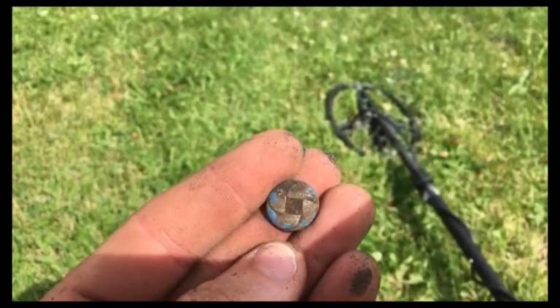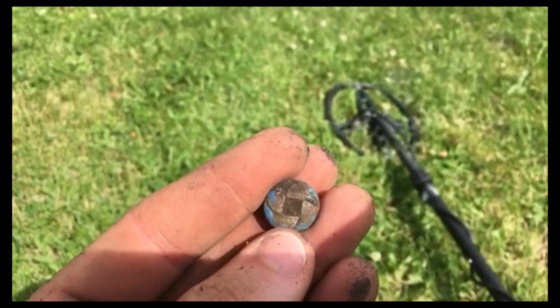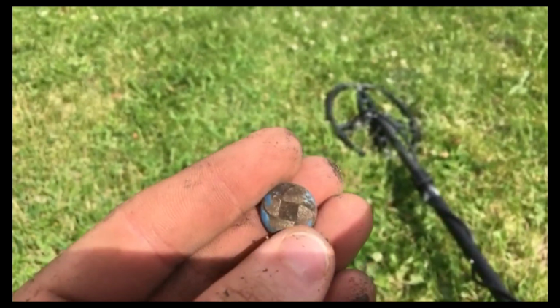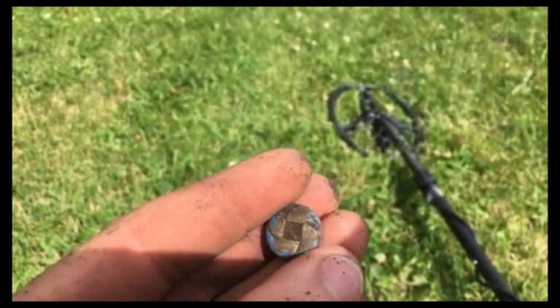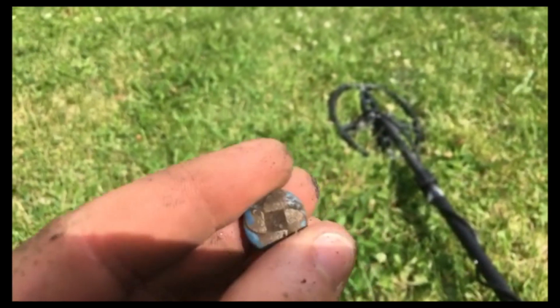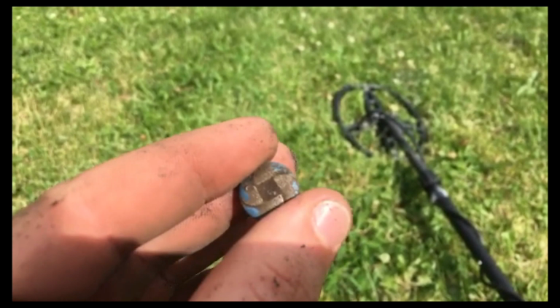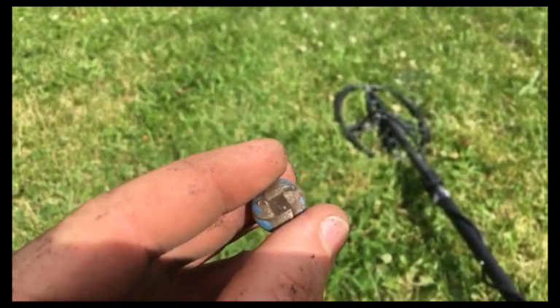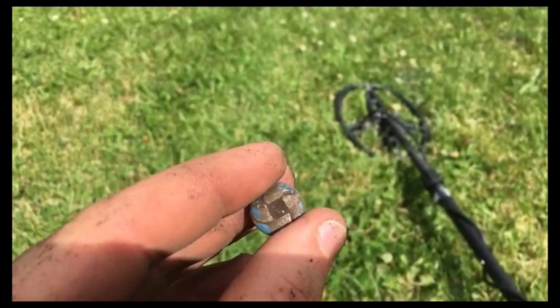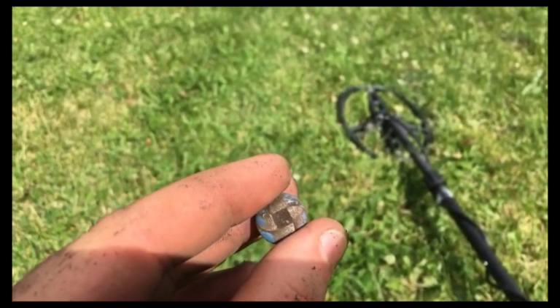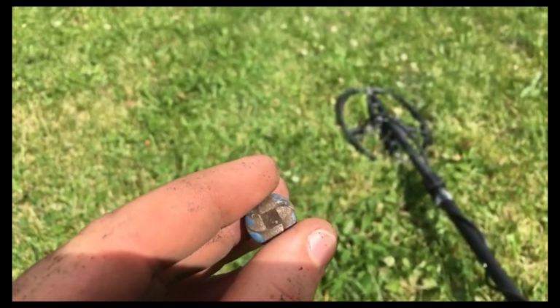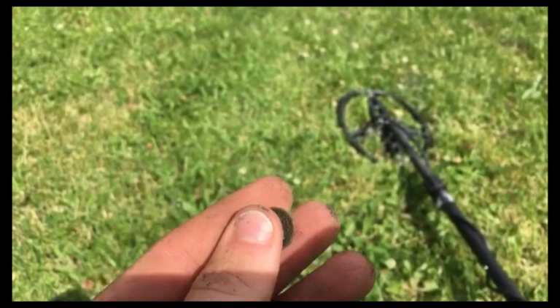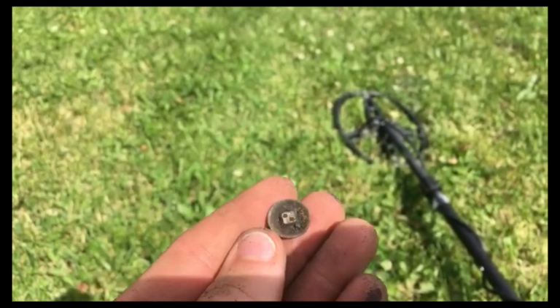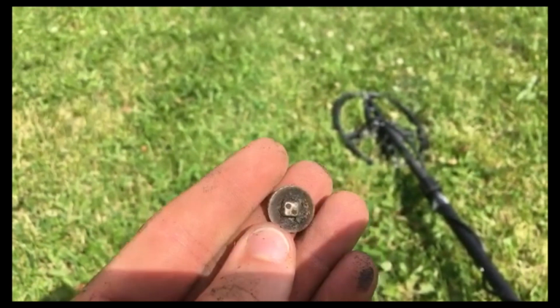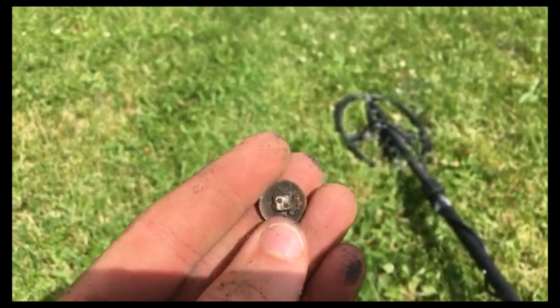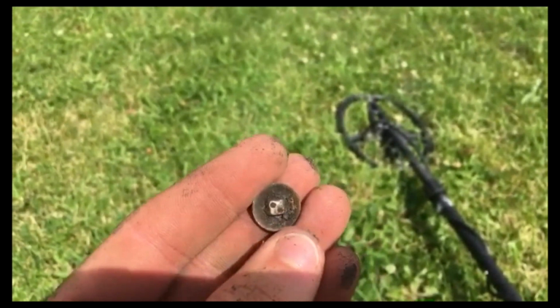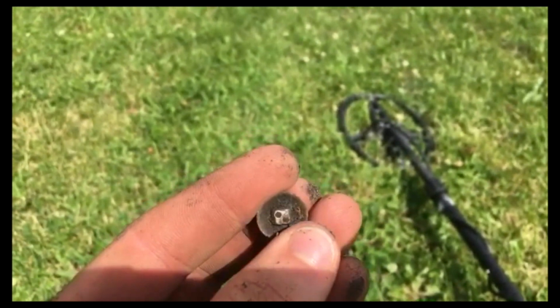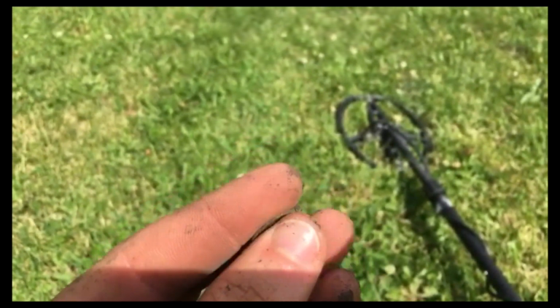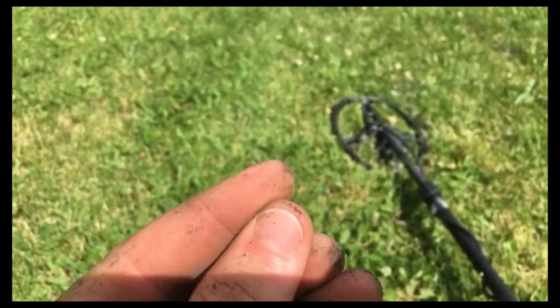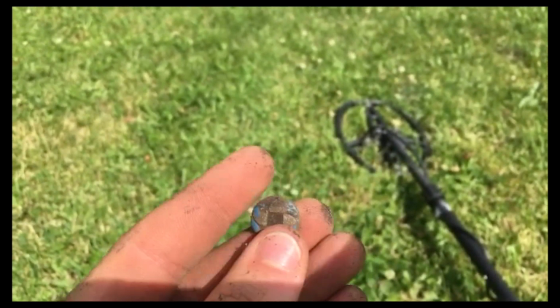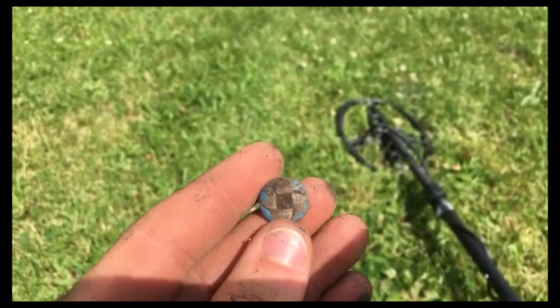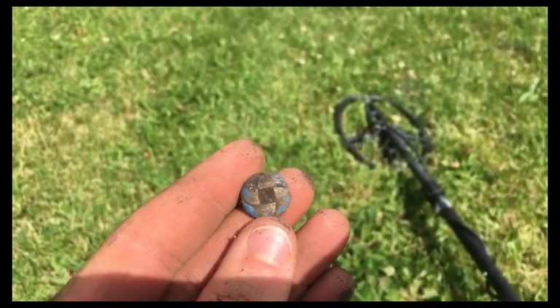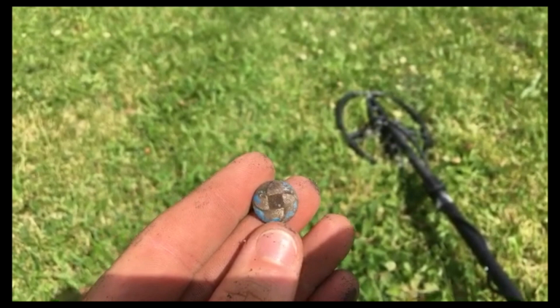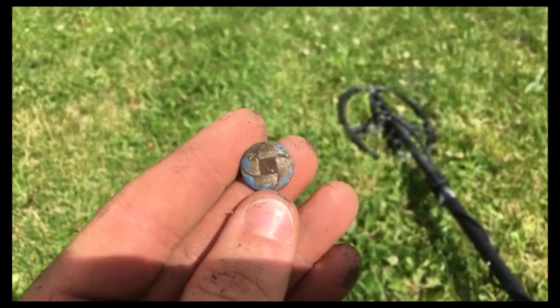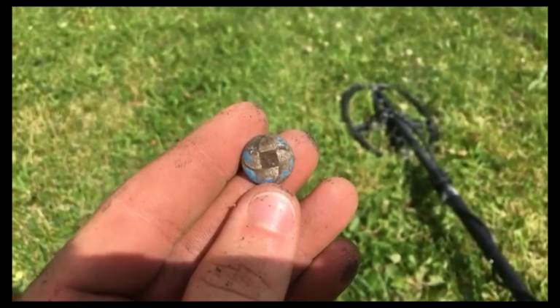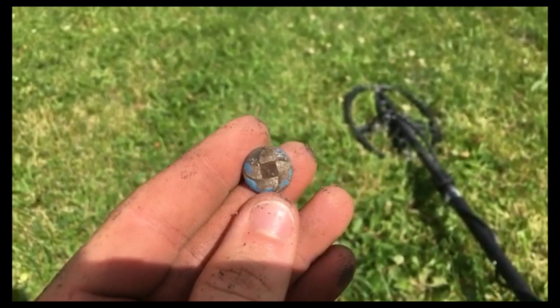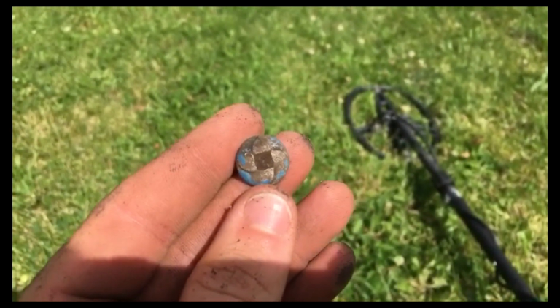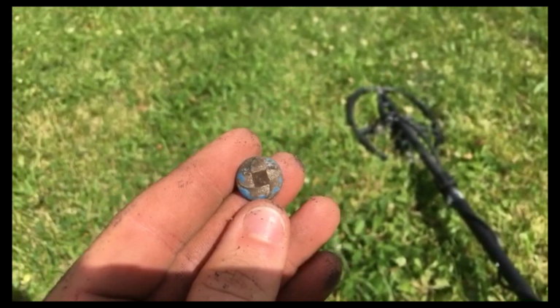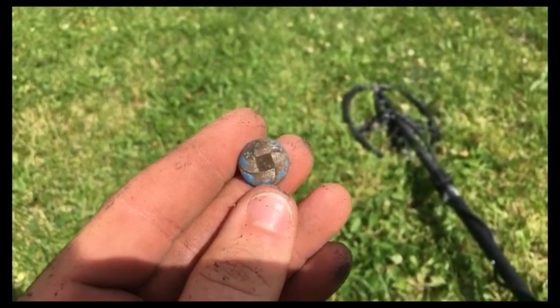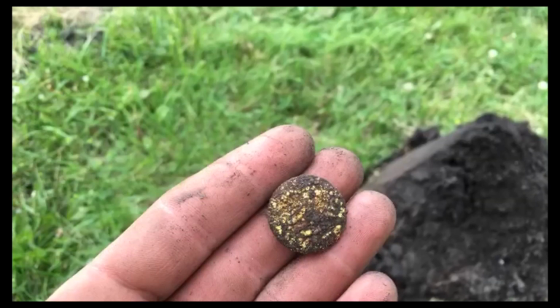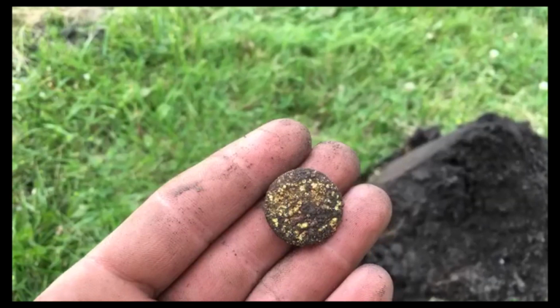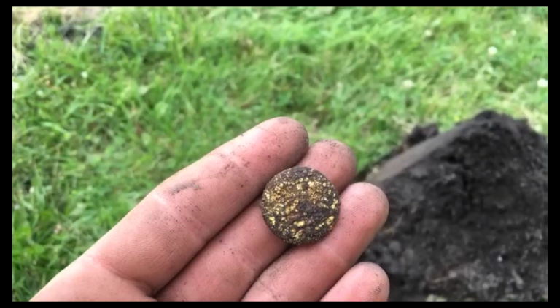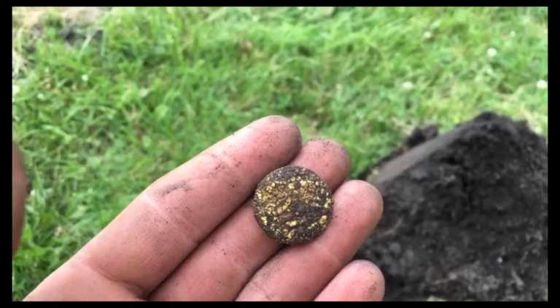Check this out — I just got a deep, kind of iffy signal but I decided to dig it. We got a button — that's a cool one too, still got paint on it. And we got a pin.